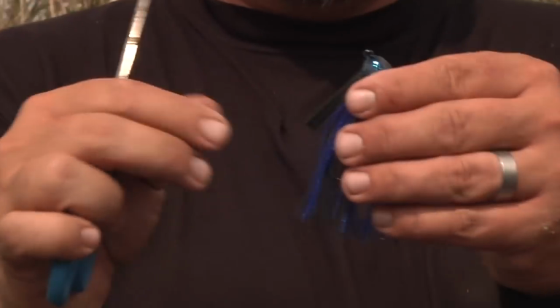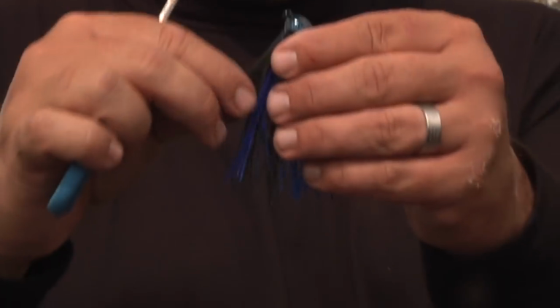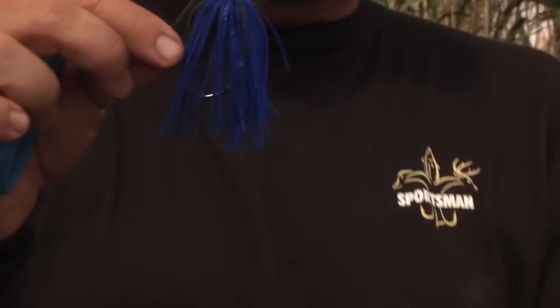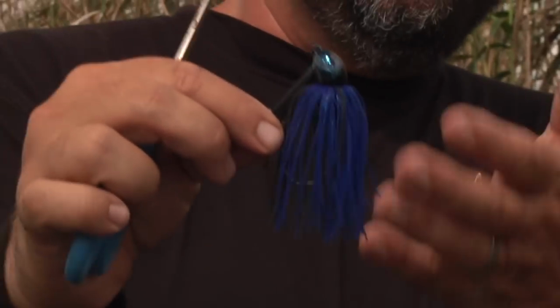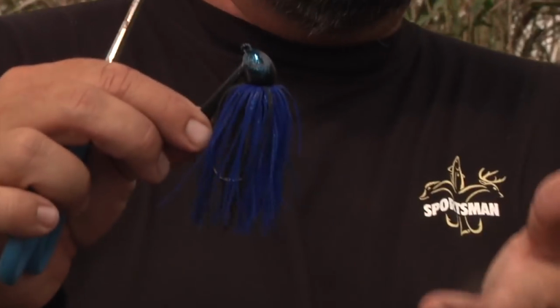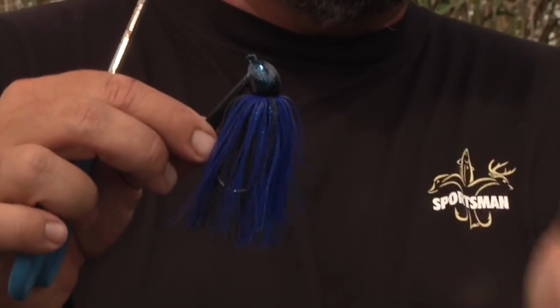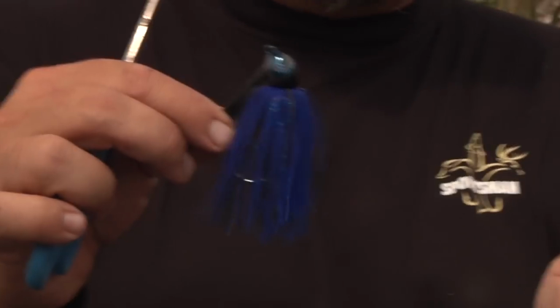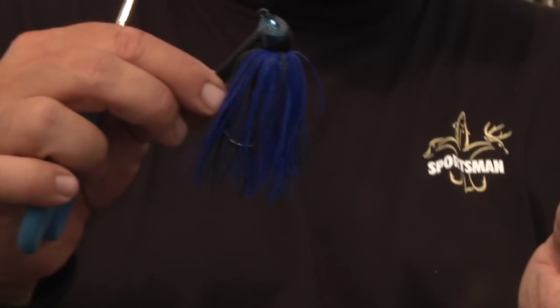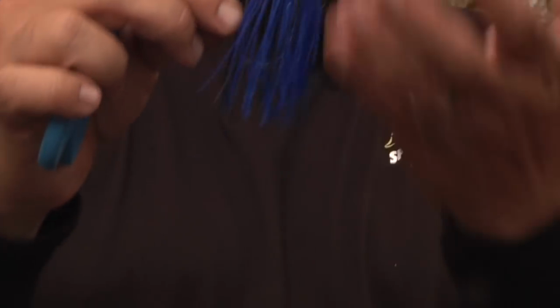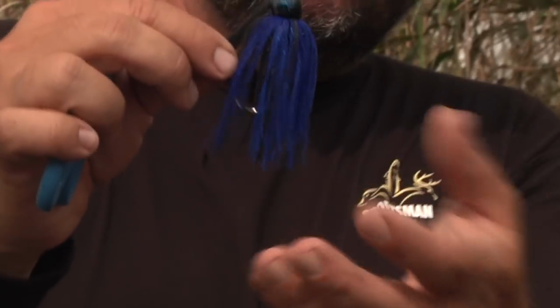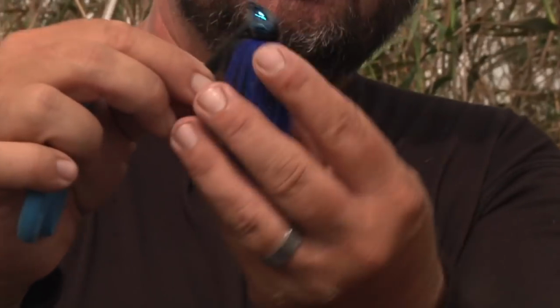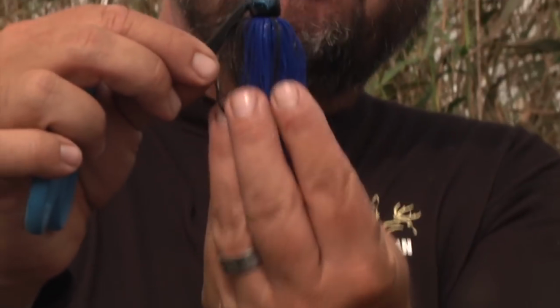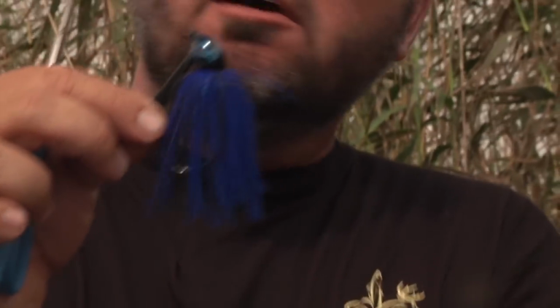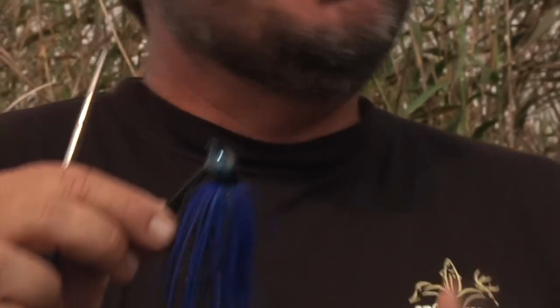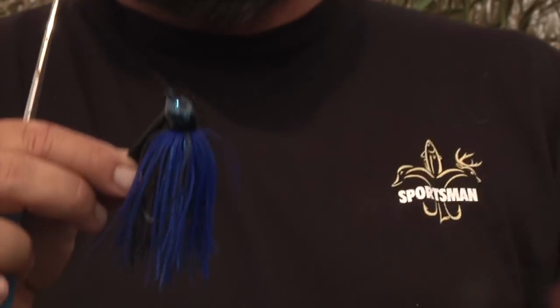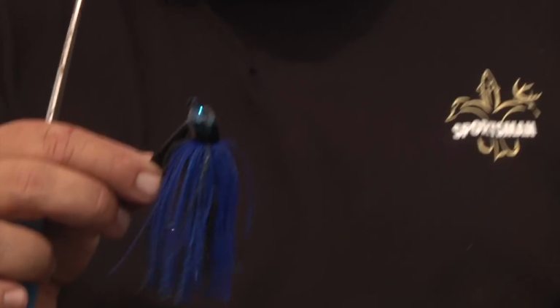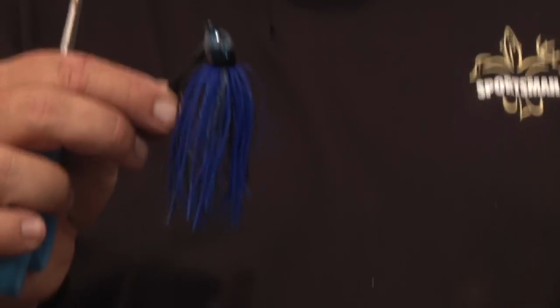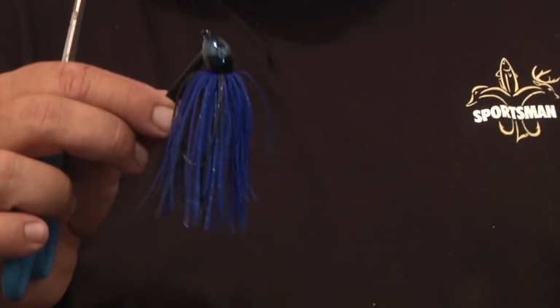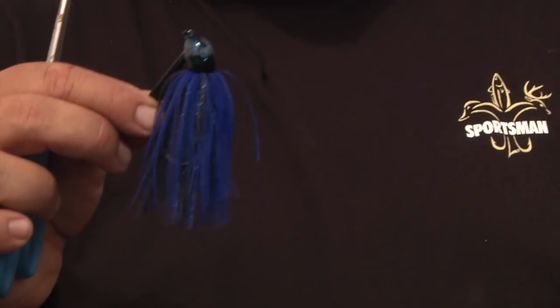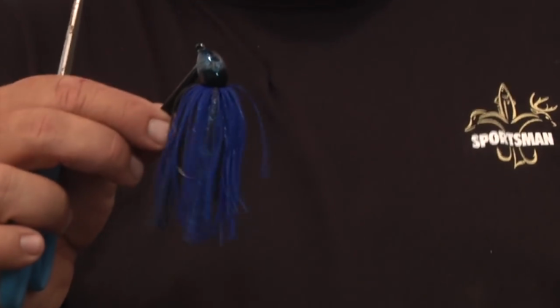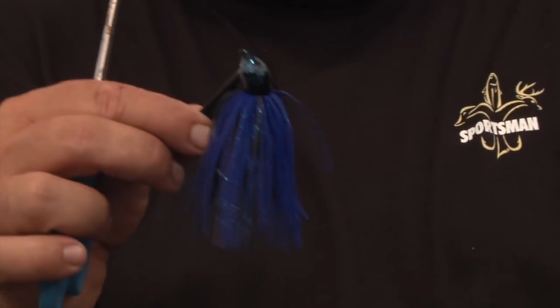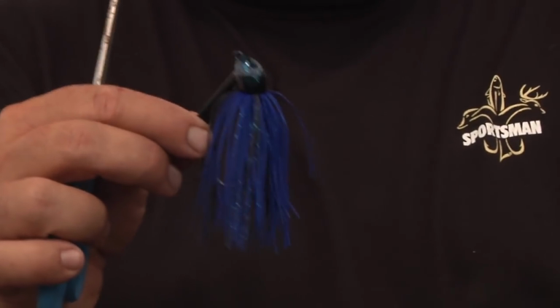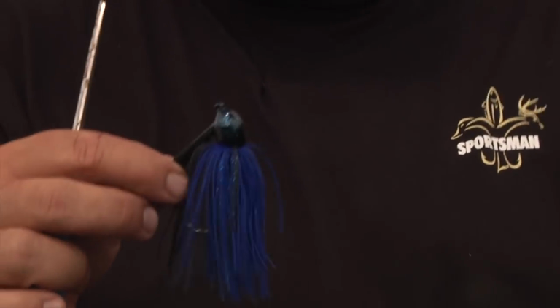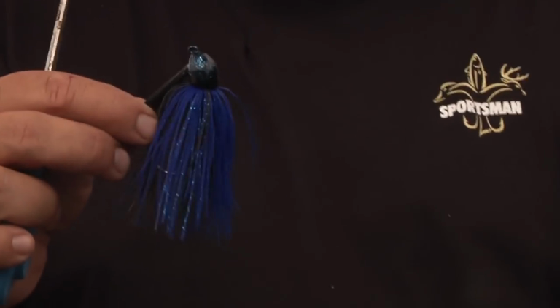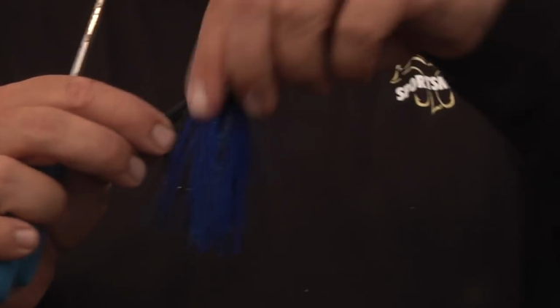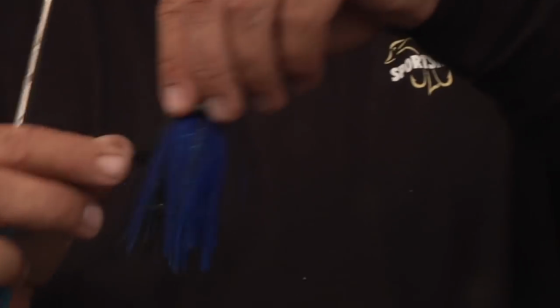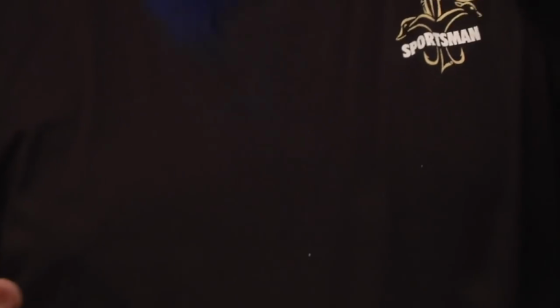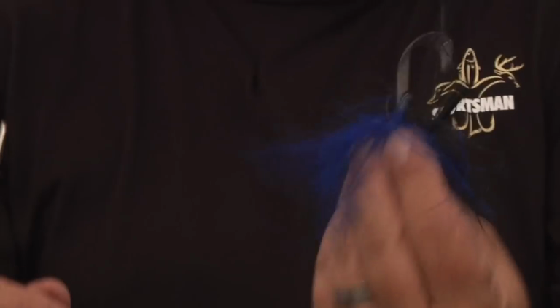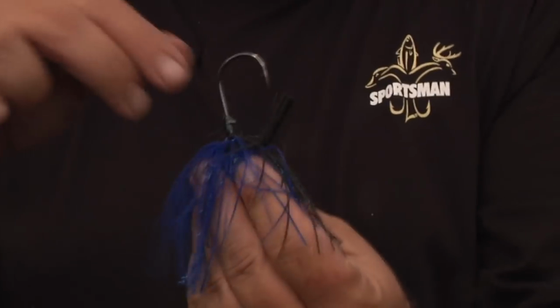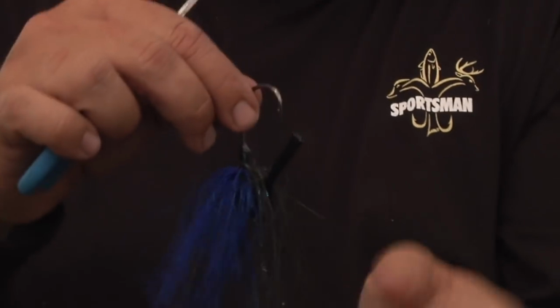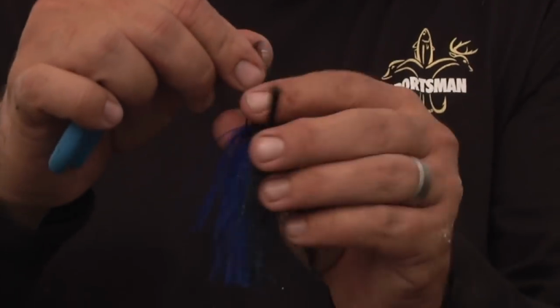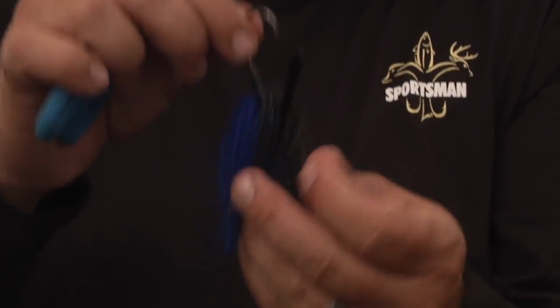That's just a three-quarter round Tack Attack jig out of the package. The silicone on it is fairly long. Now I can tie it on just like it is and it'll generate some bites — I can get bit on it like it is — but I like to tune it up just a little bit and I like my skirt to flare a little more.